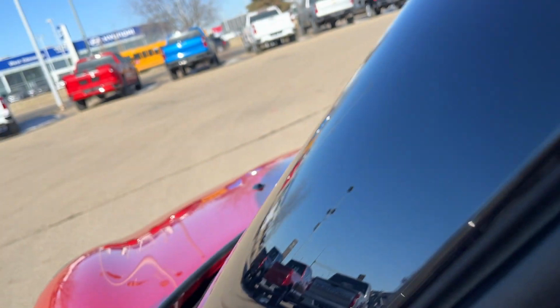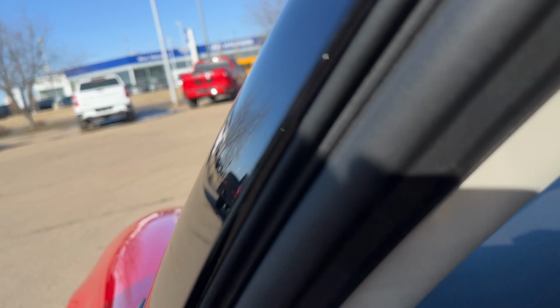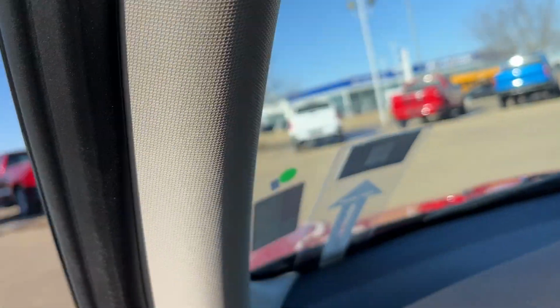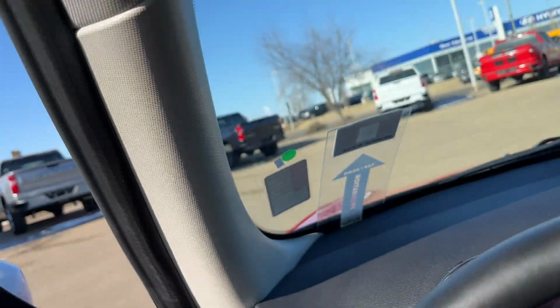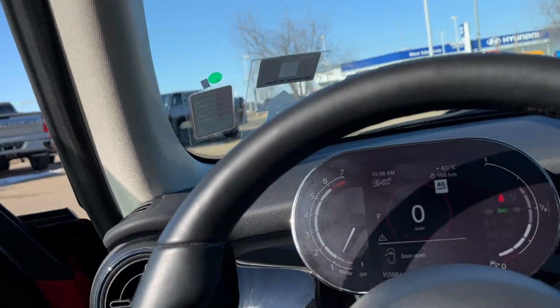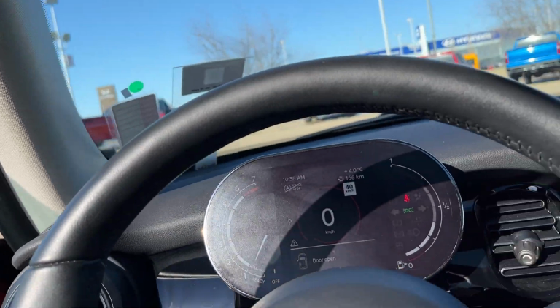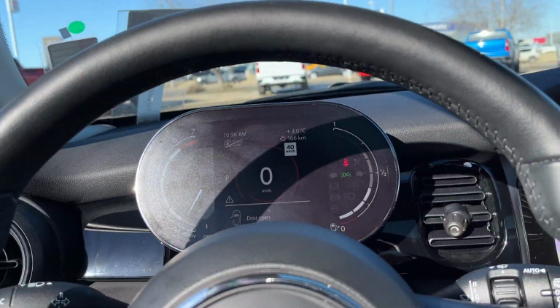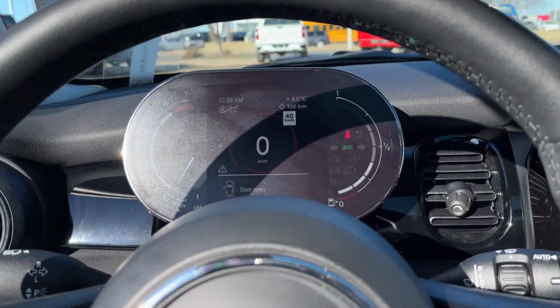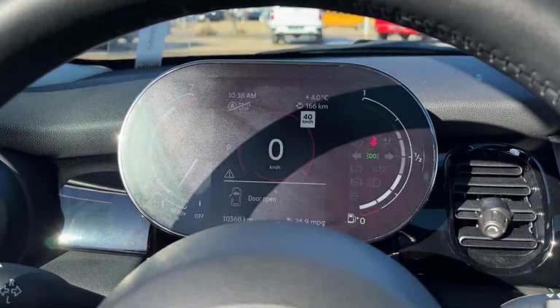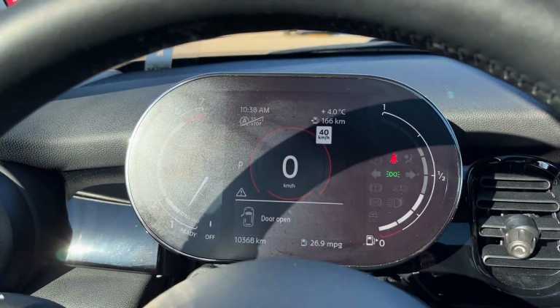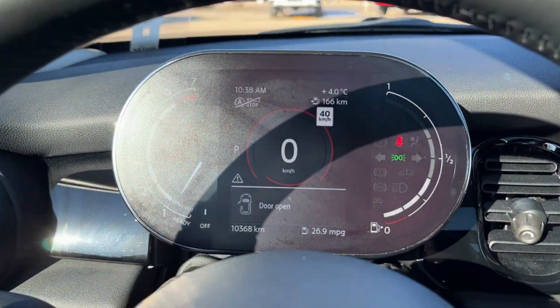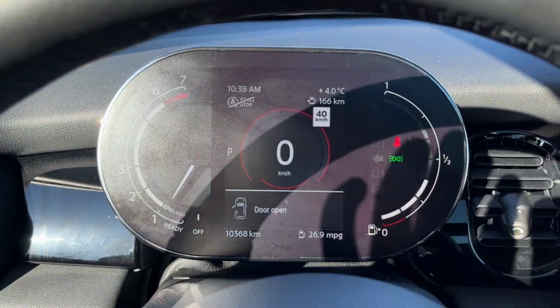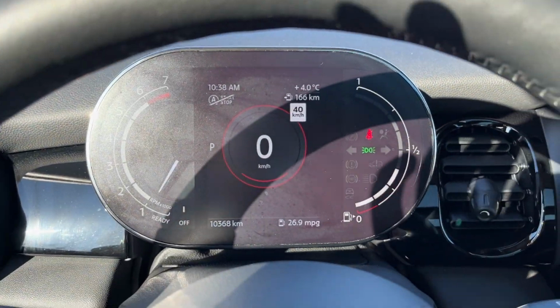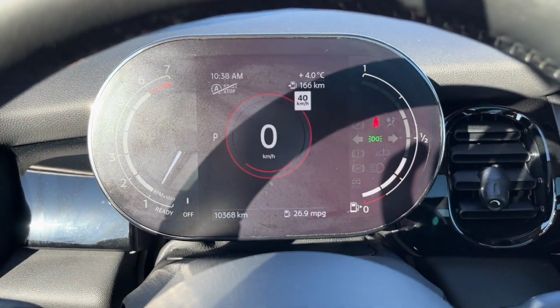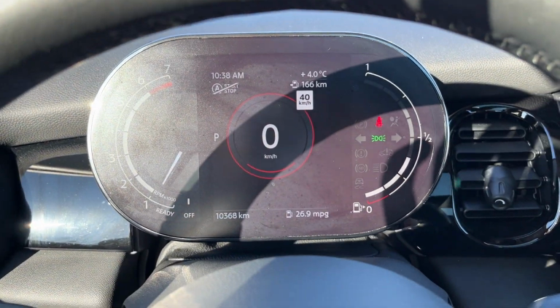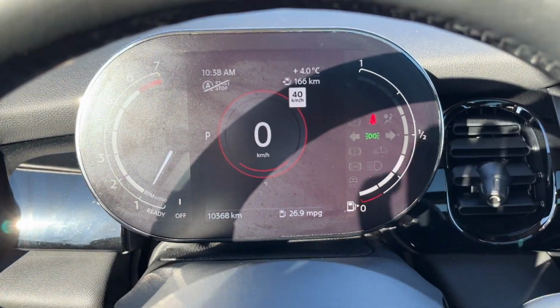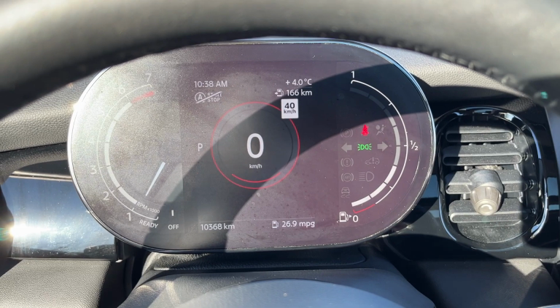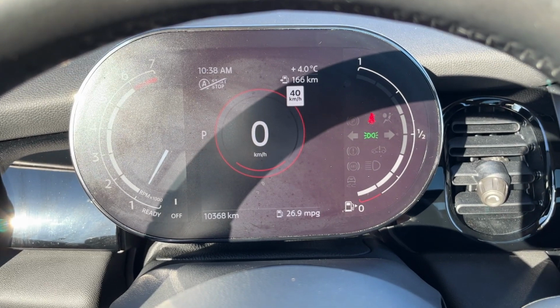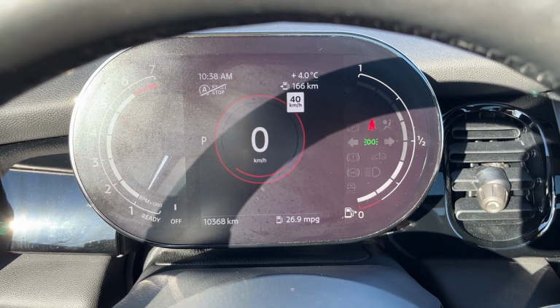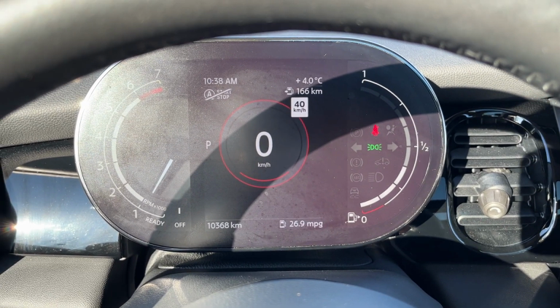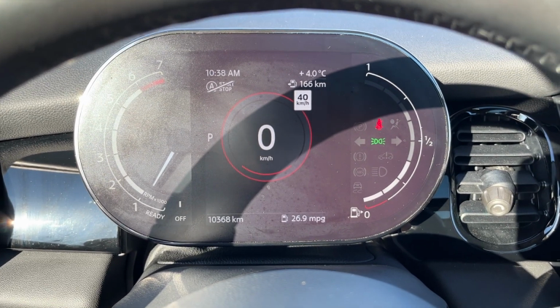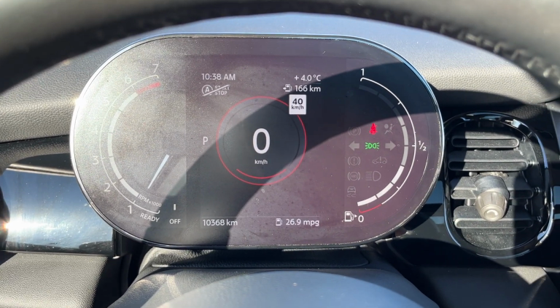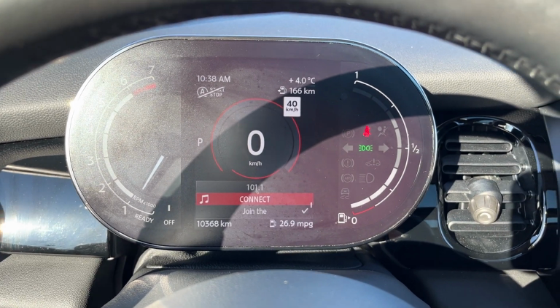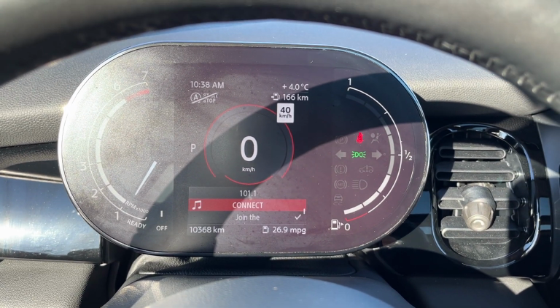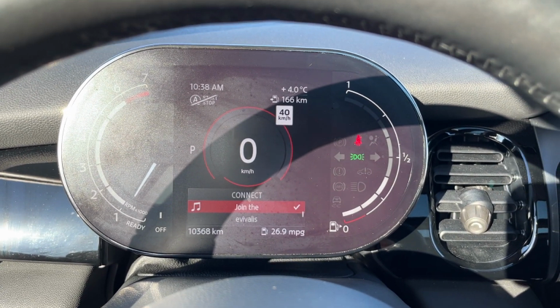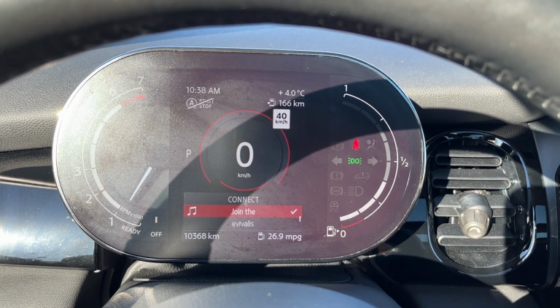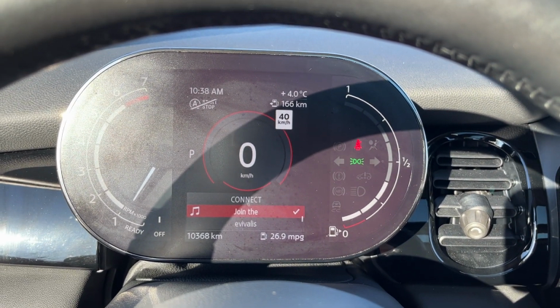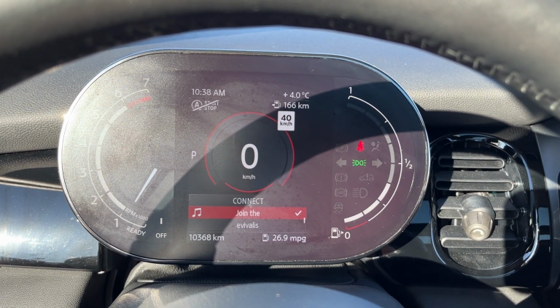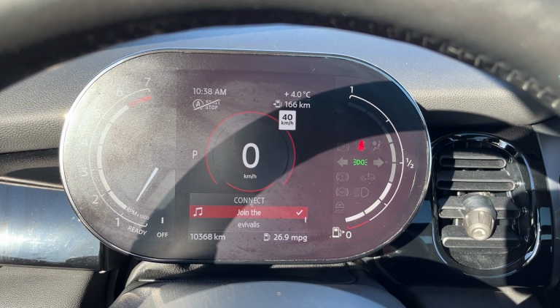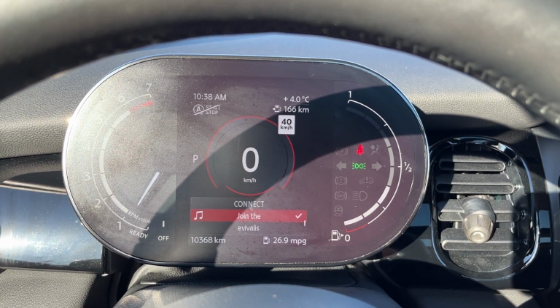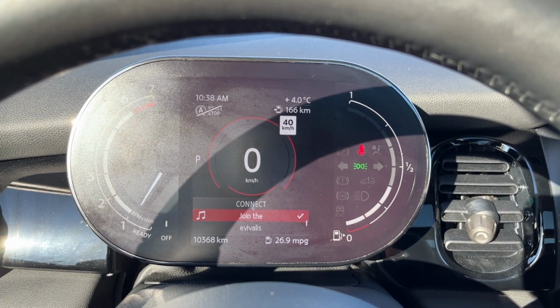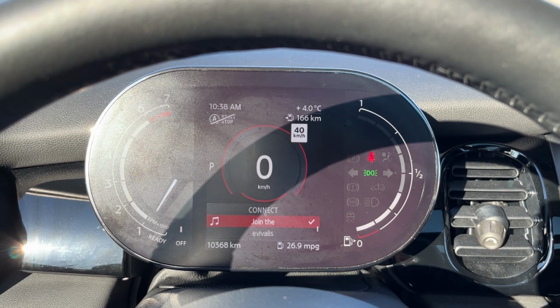Getting into the vehicle and looking above our steering wheel, we have our fully digital display cluster. You can adjust it throughout, as well as use the radio controls.